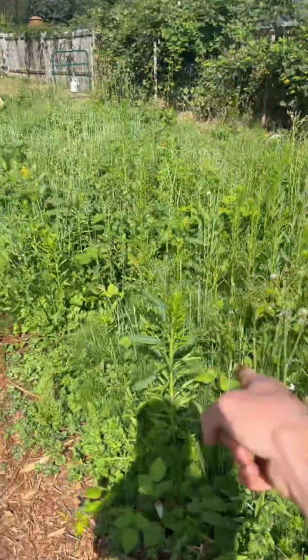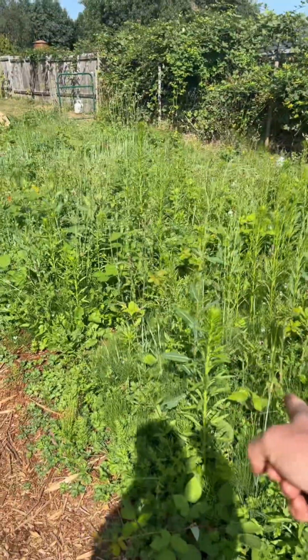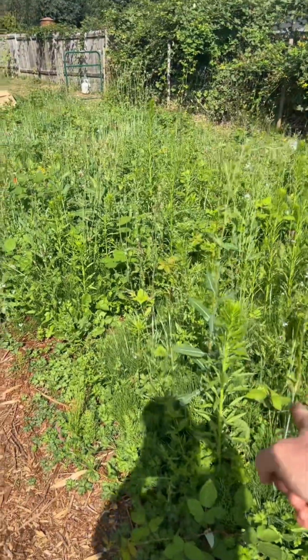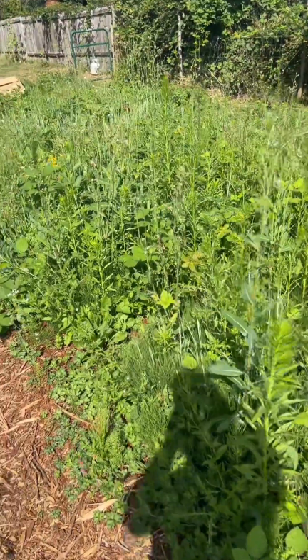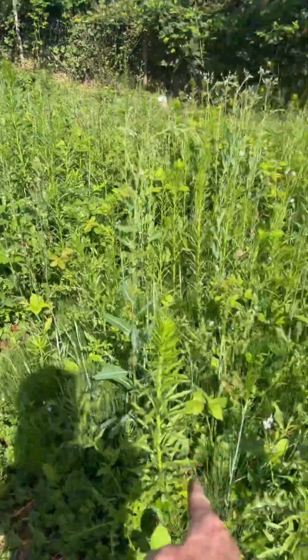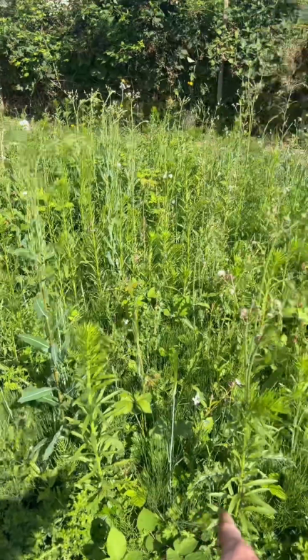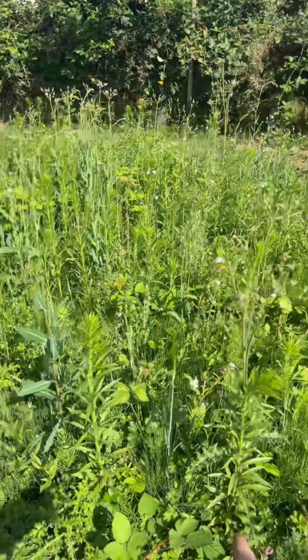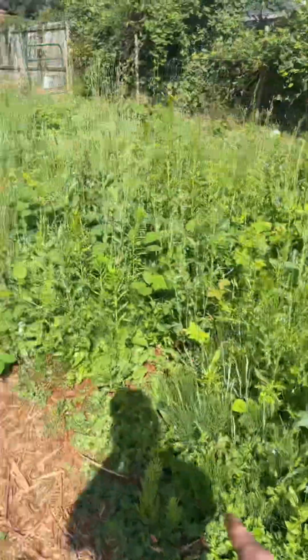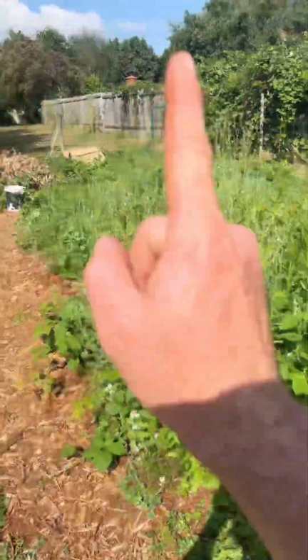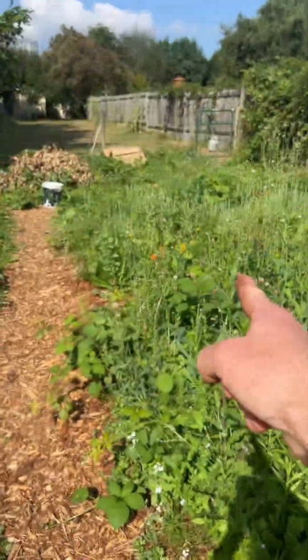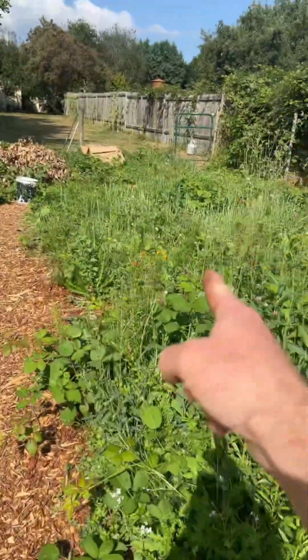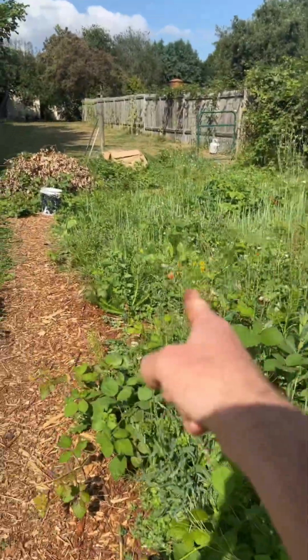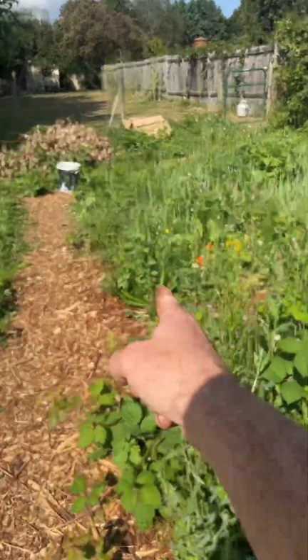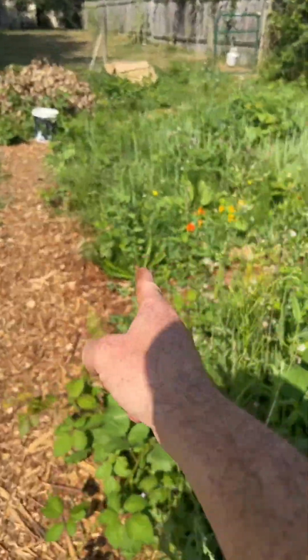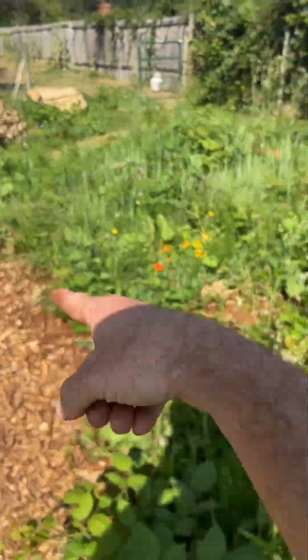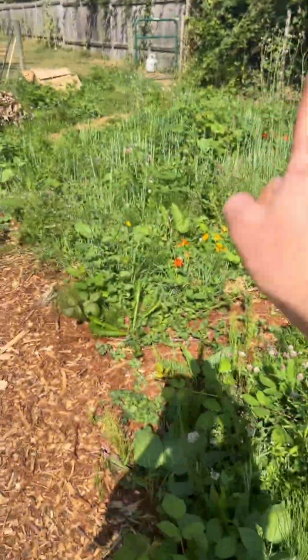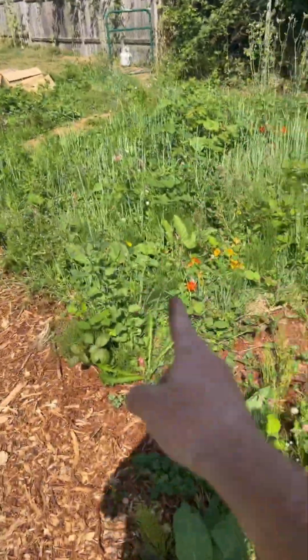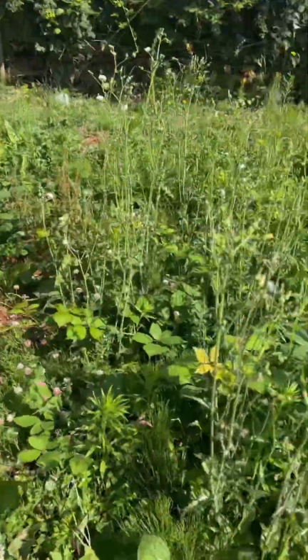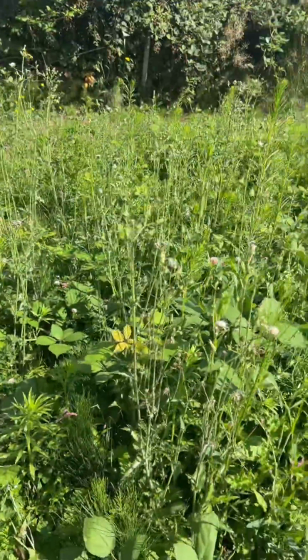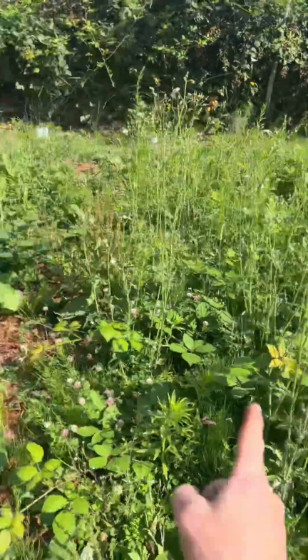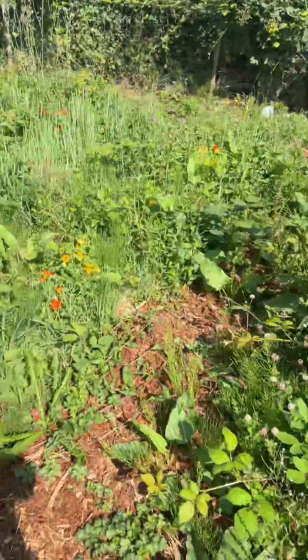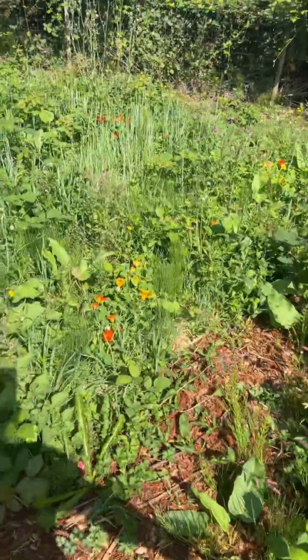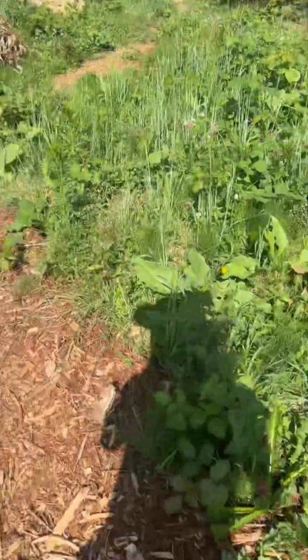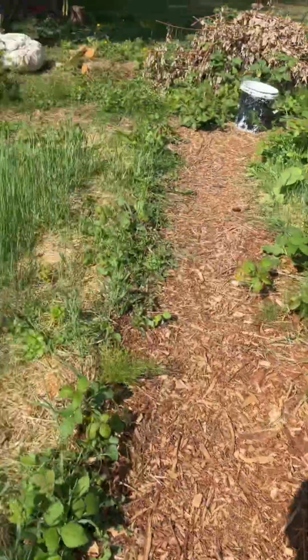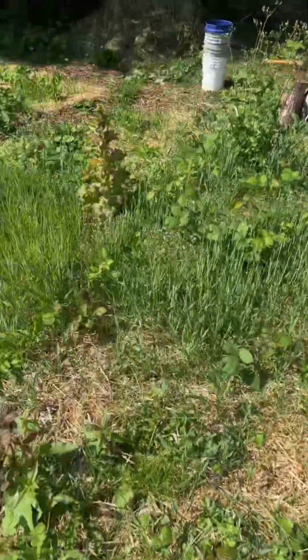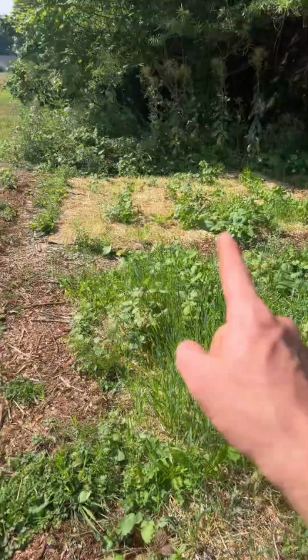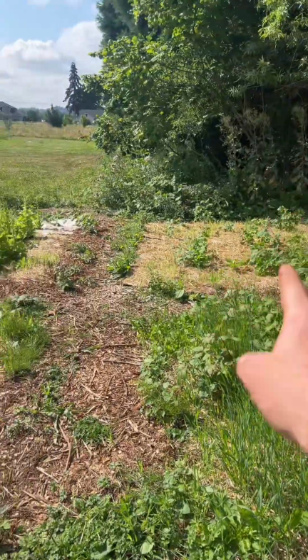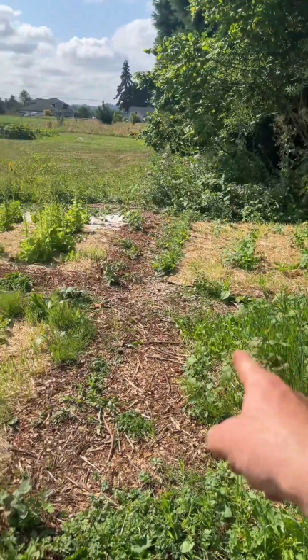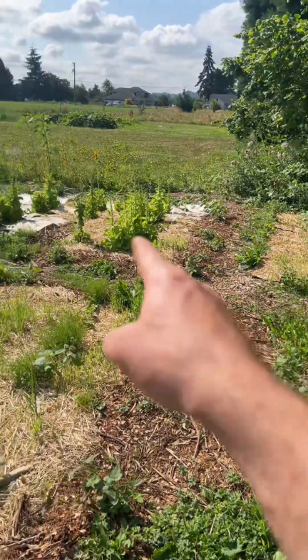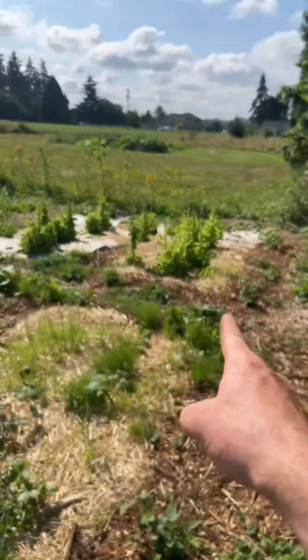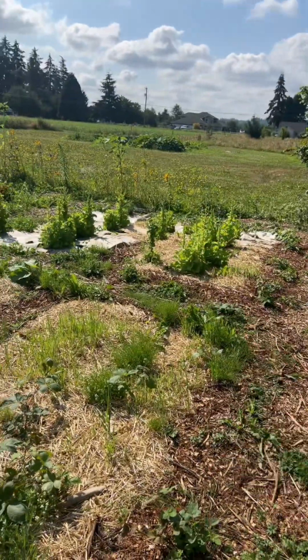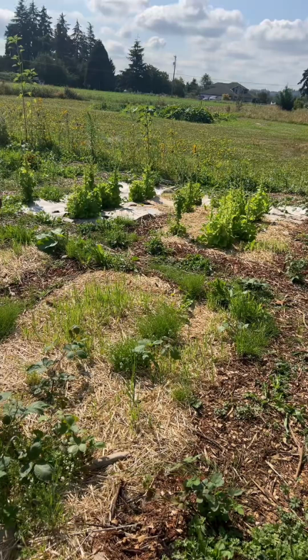This guild failed — needs to be crimped and covered. That guild mostly failed purely from the first ones I put in the ground. Frost killed them off and I never replanted them. Celery. Lettuce that is already bolted.